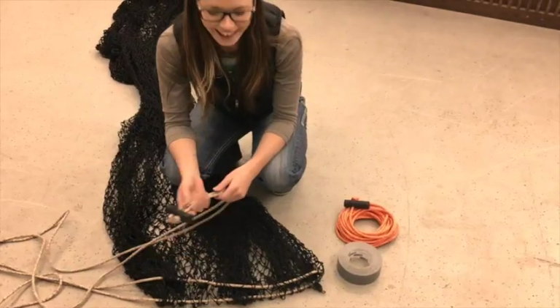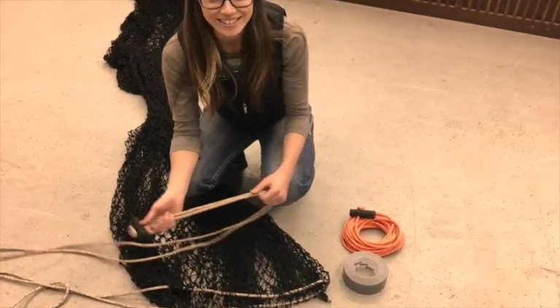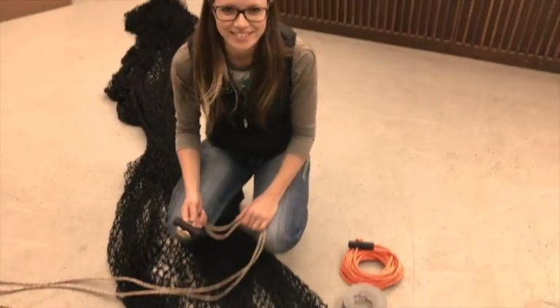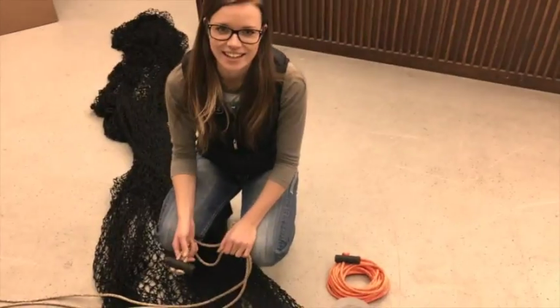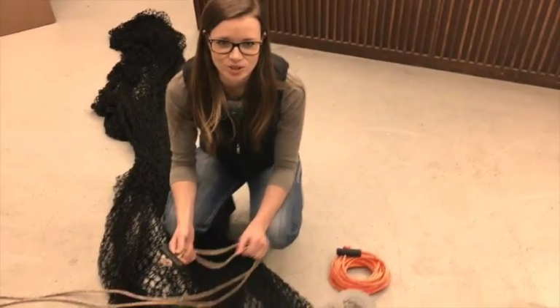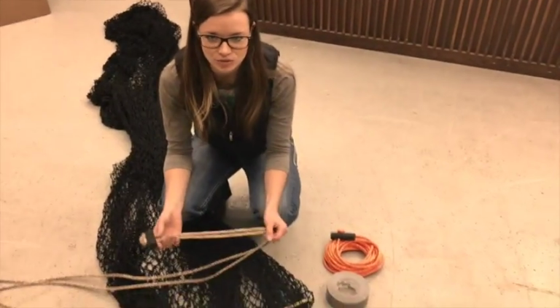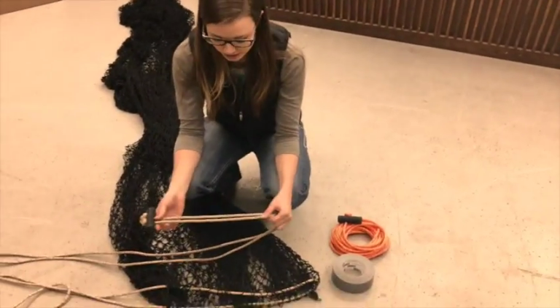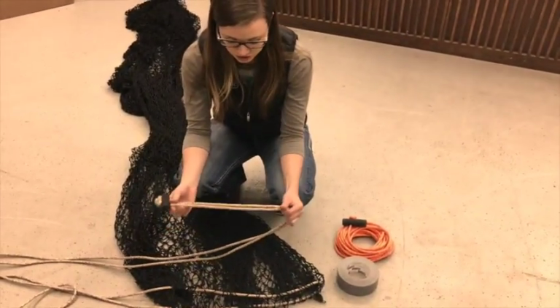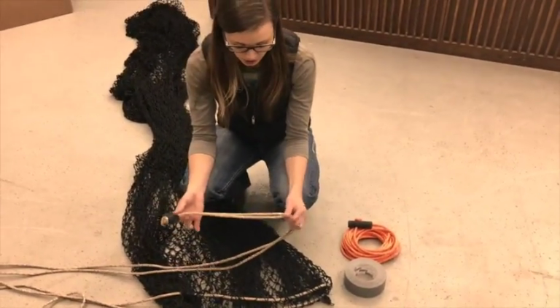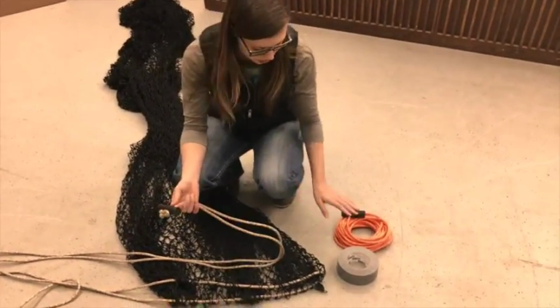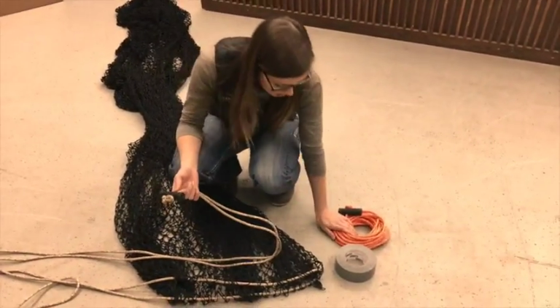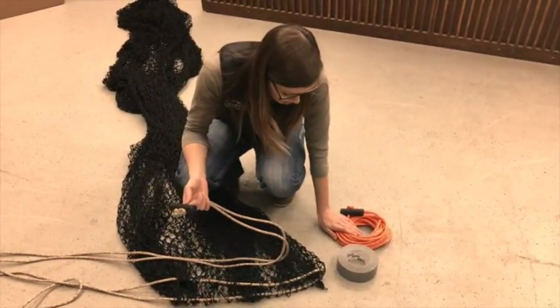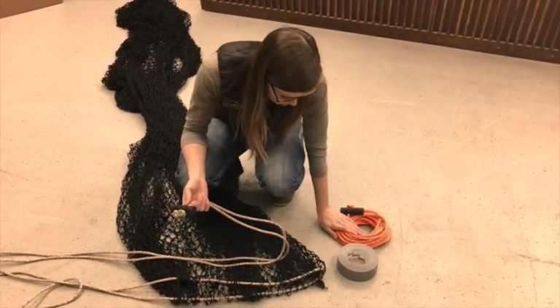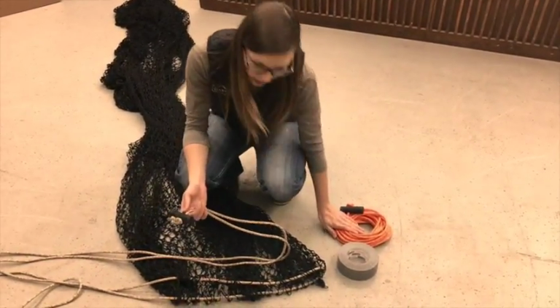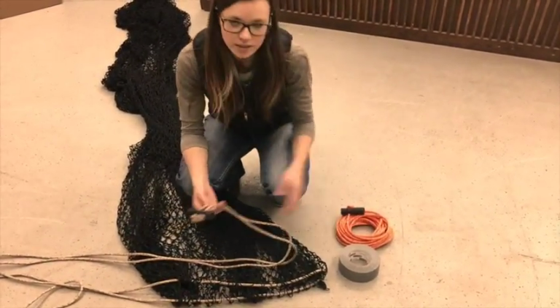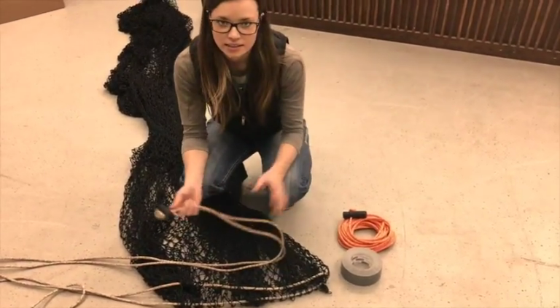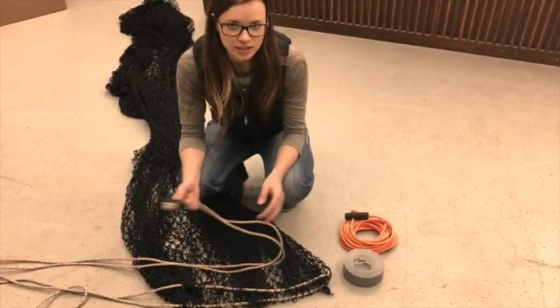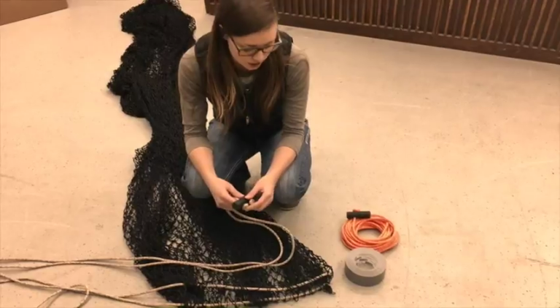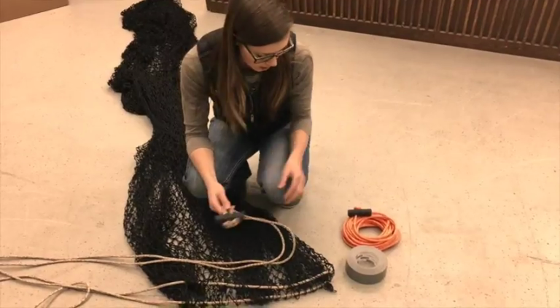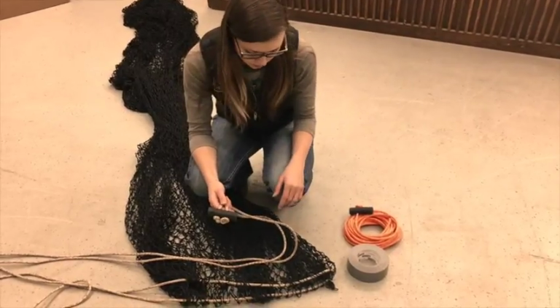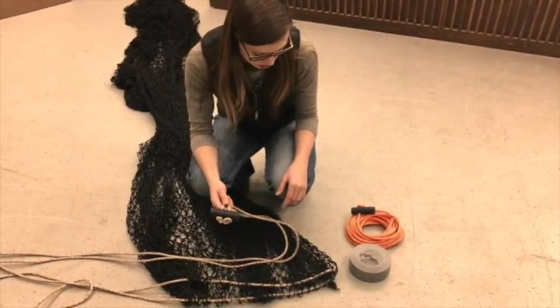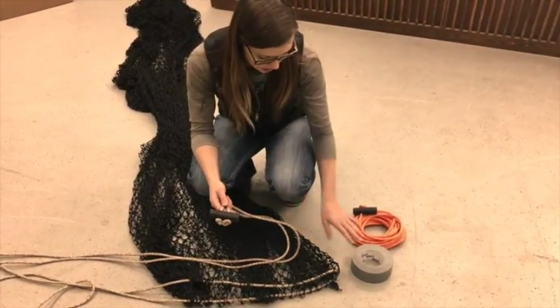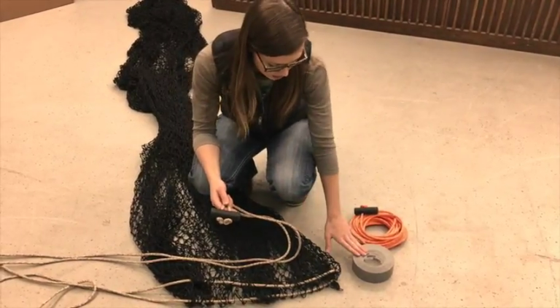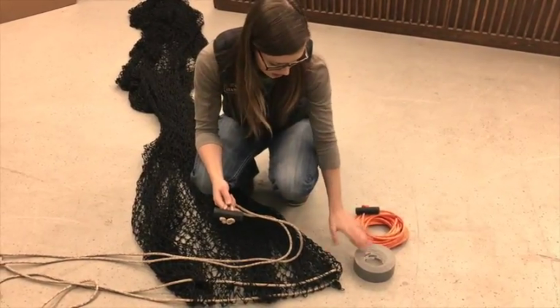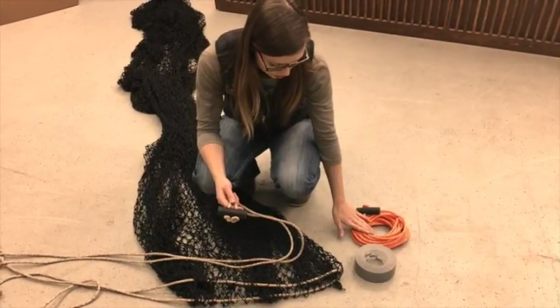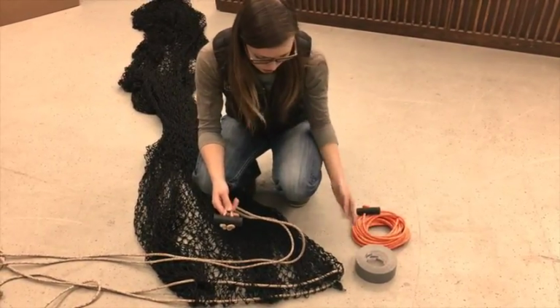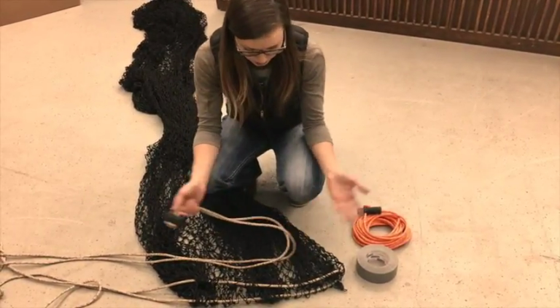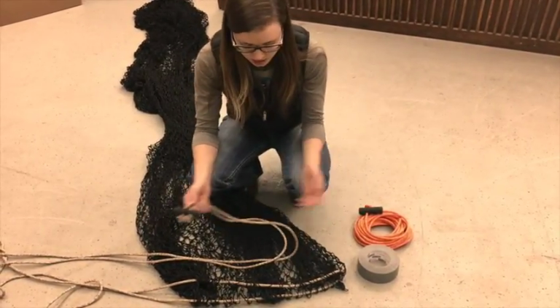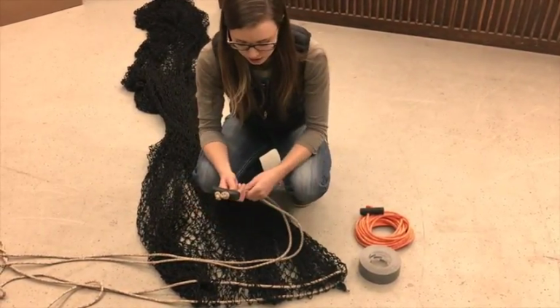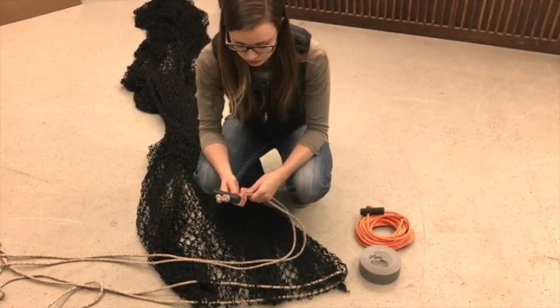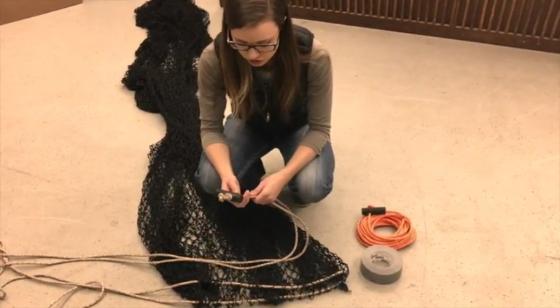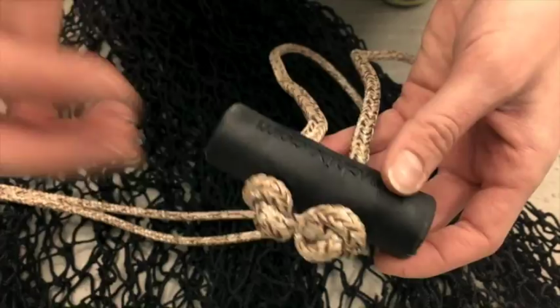I'm going to show you today how to replace your strap with our new strap — easier than ever. You're just going to need some duct tape, your new strap, and then obviously your net with your old strap.